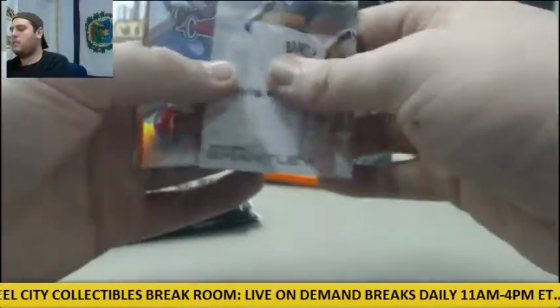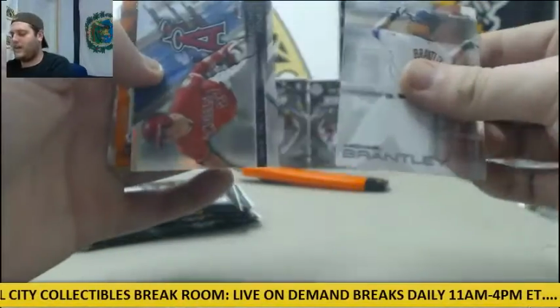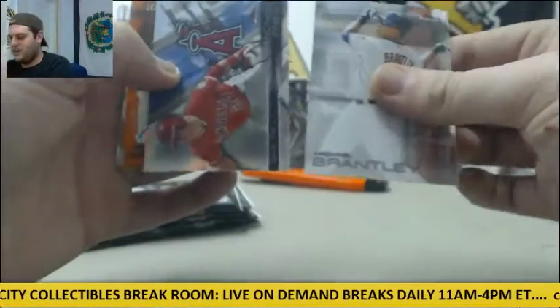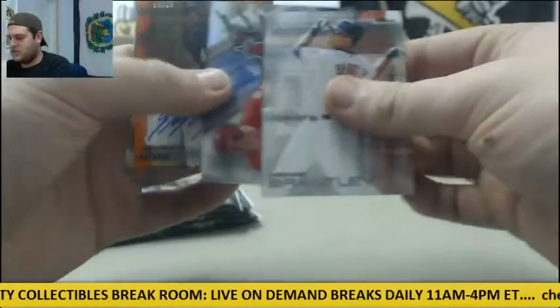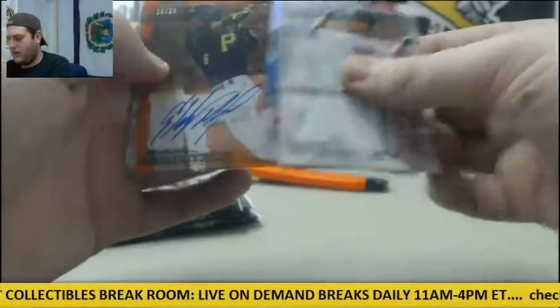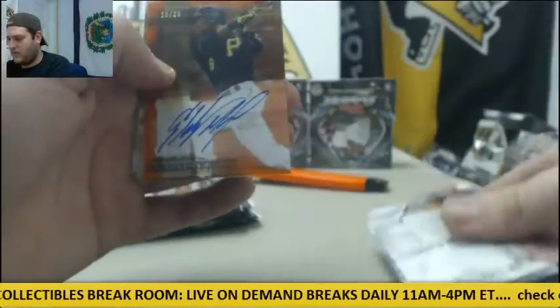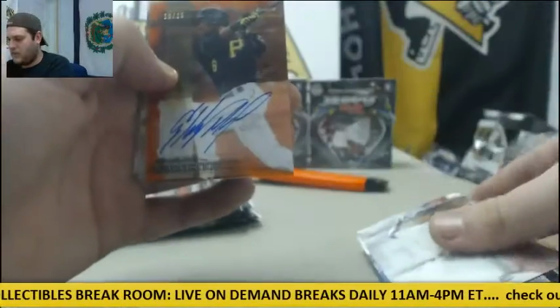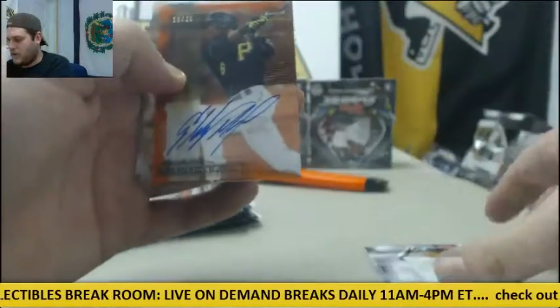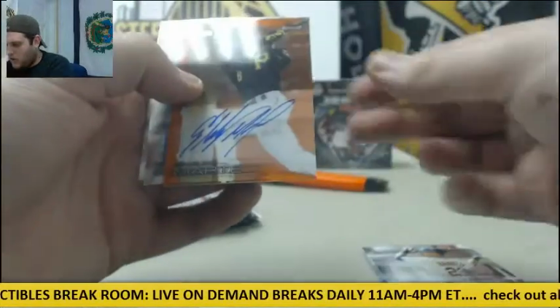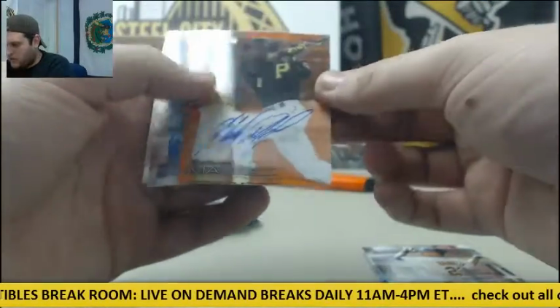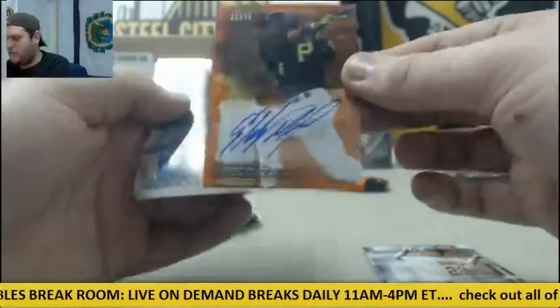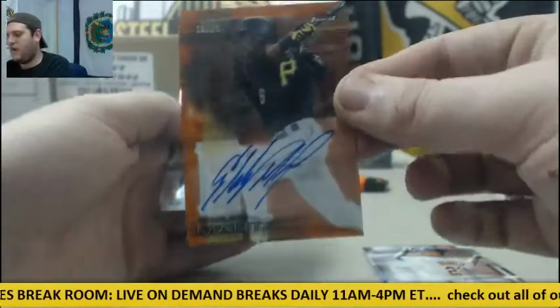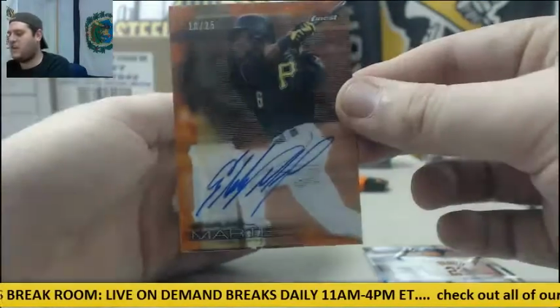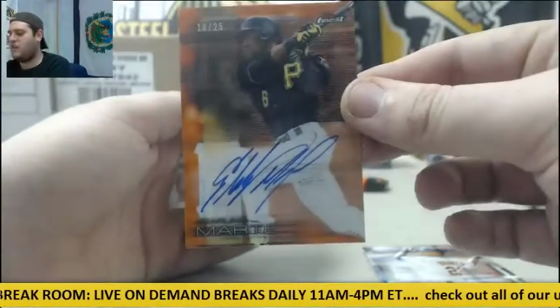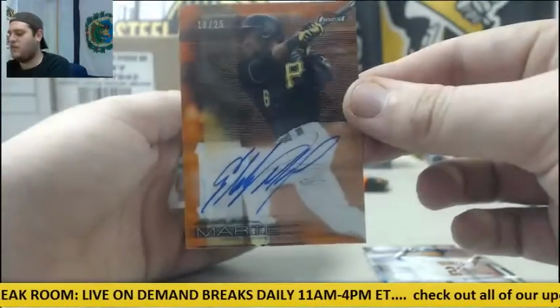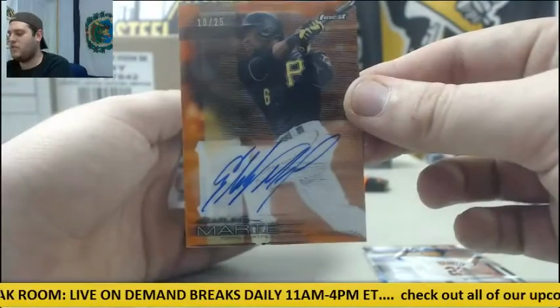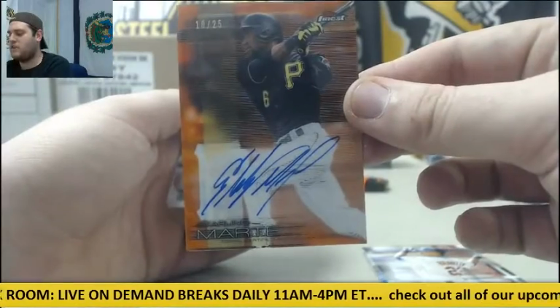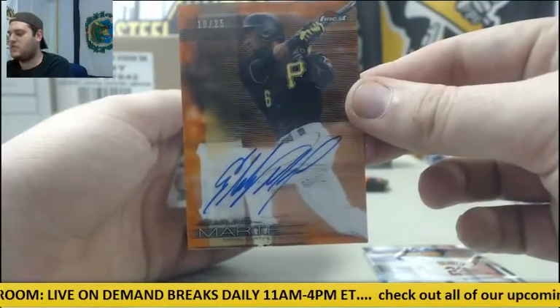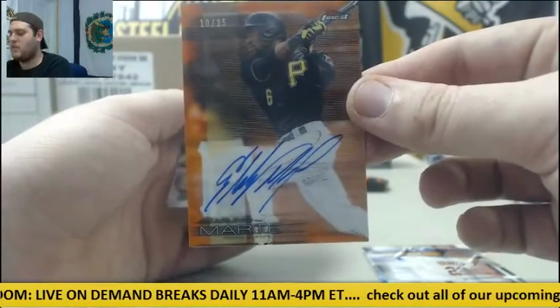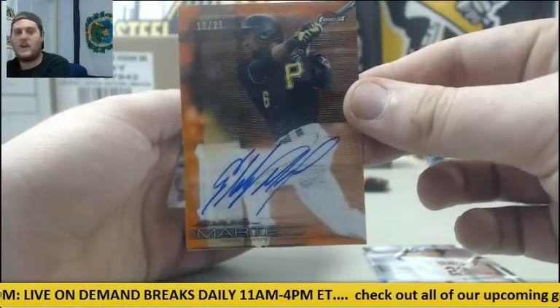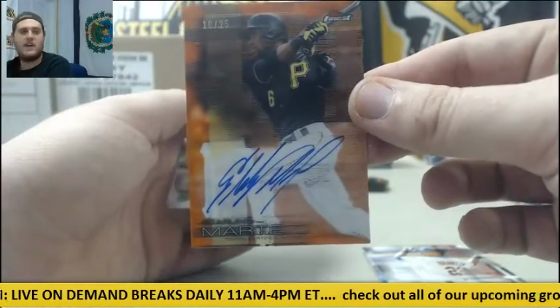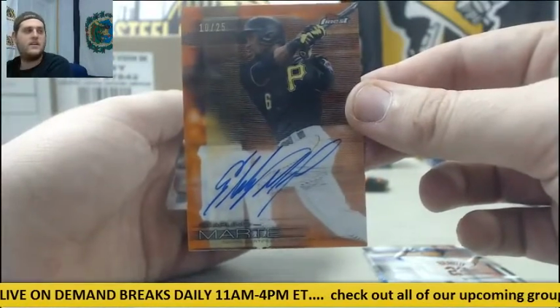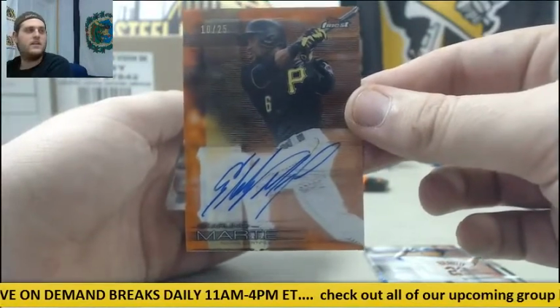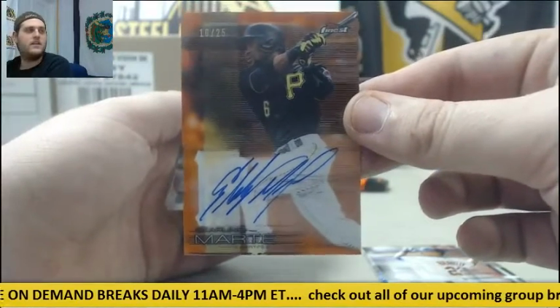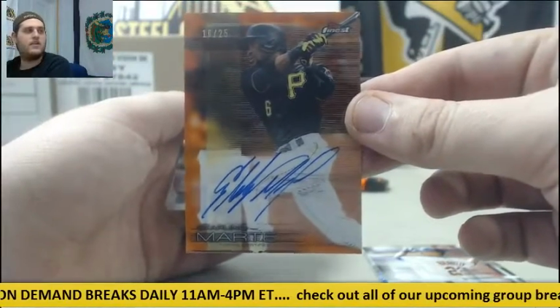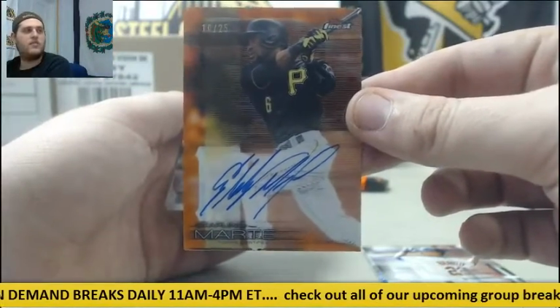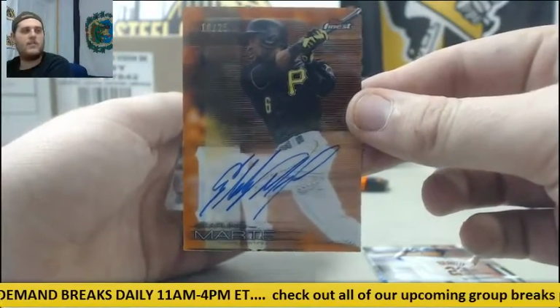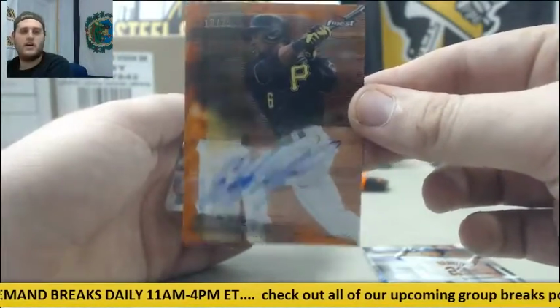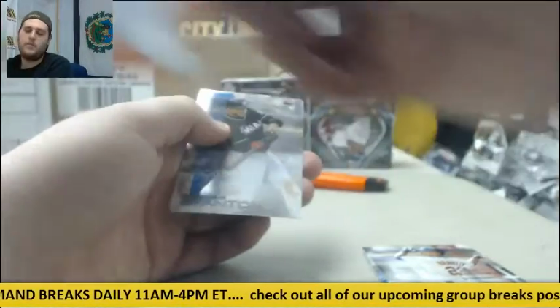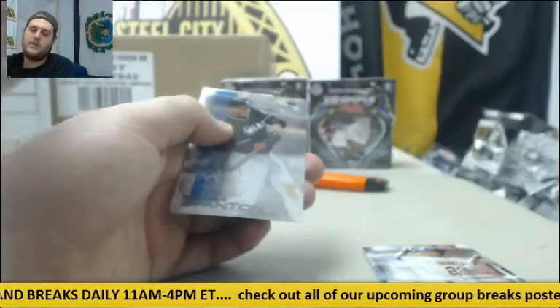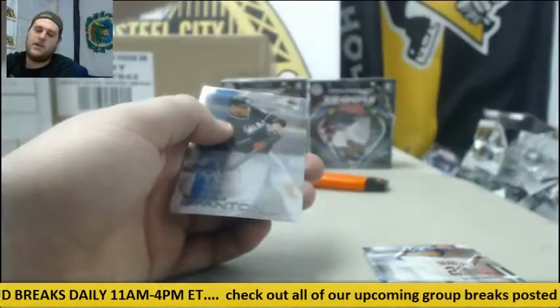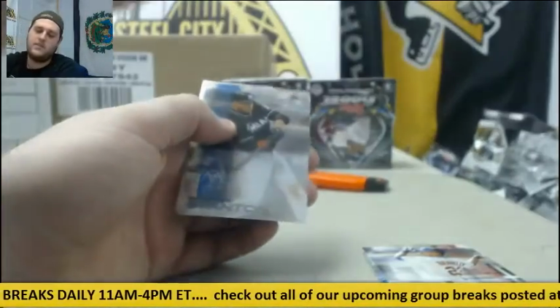Brantley, Trout. Out of 25 — 10 of 25 for the Buccos, Starling Marte. 10 of 25 auto for the Buccos, Starling Marte.